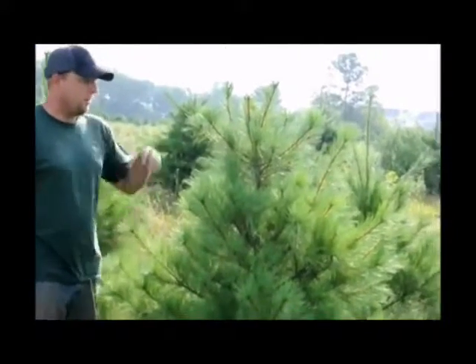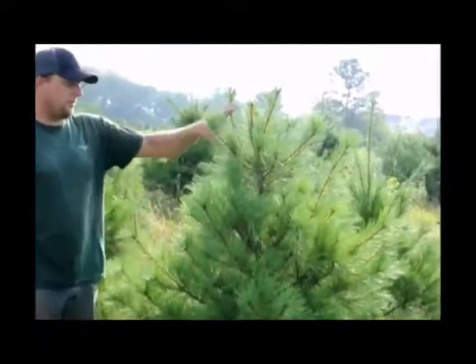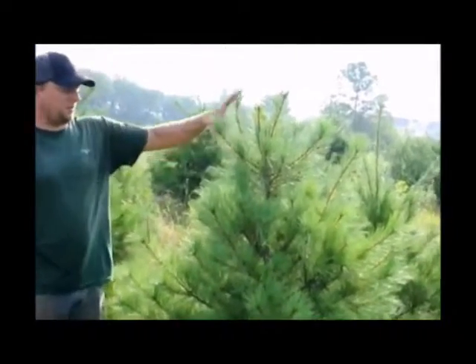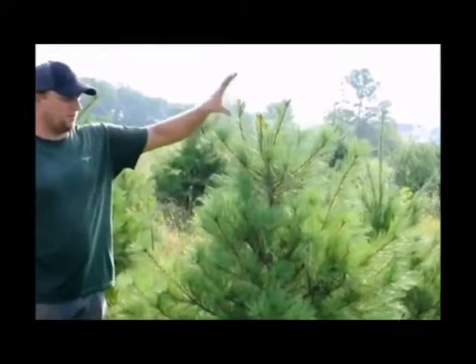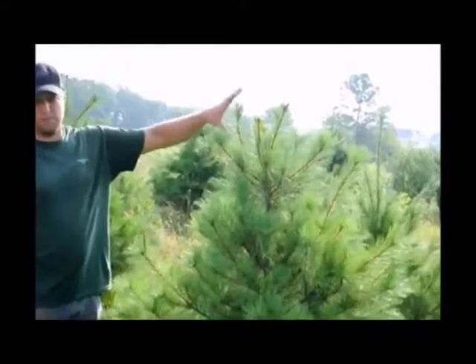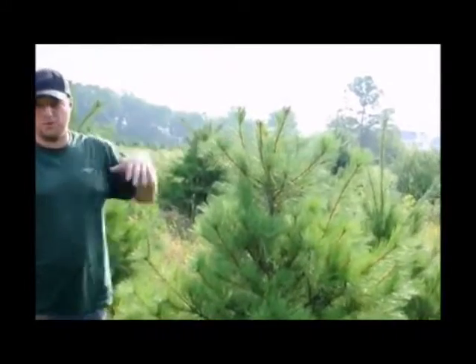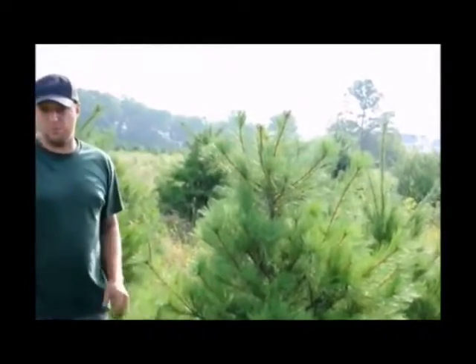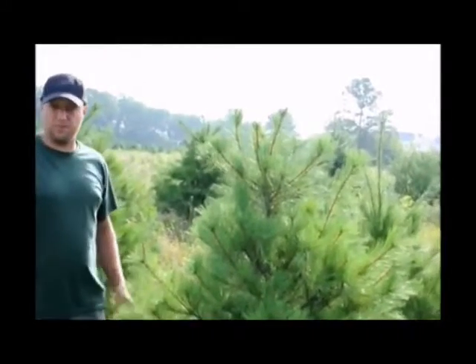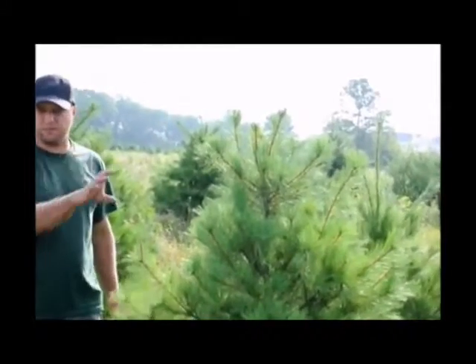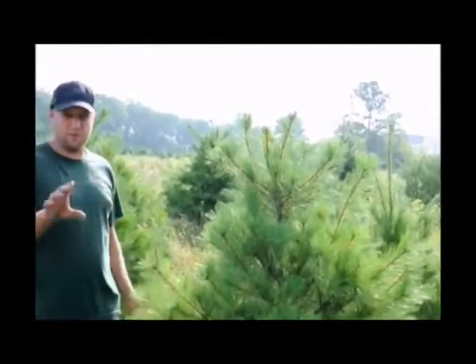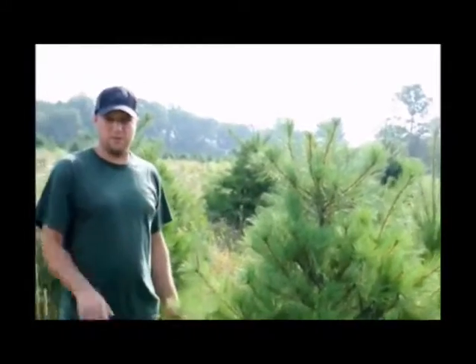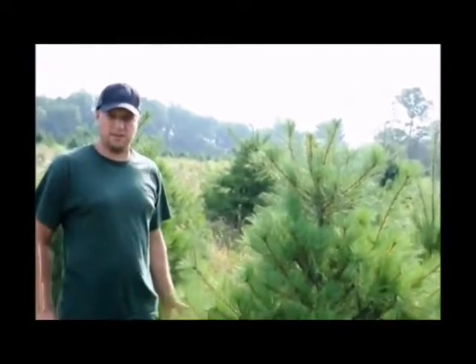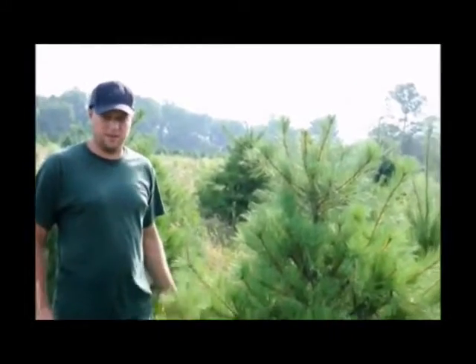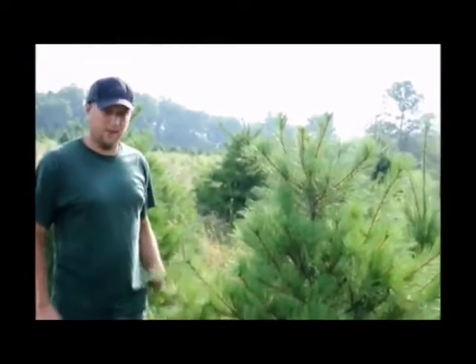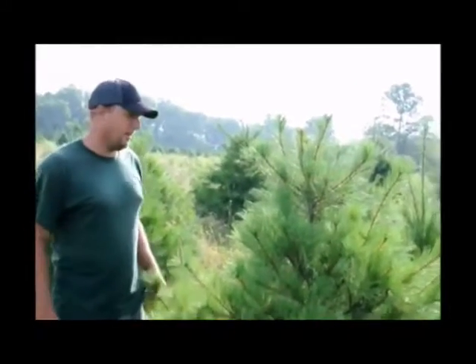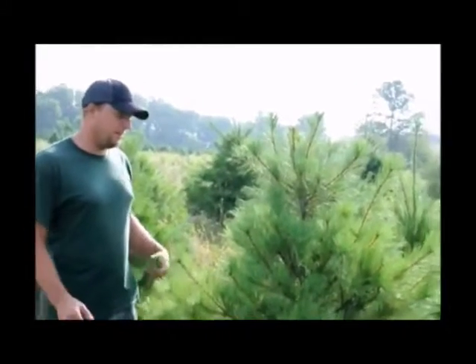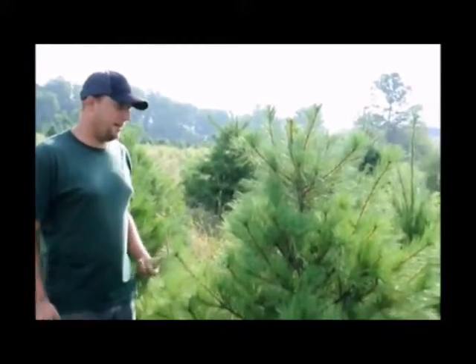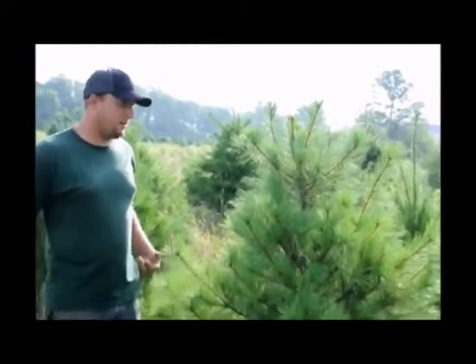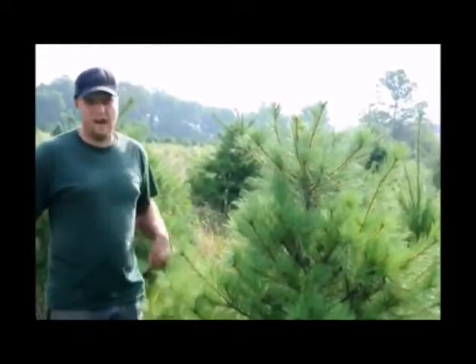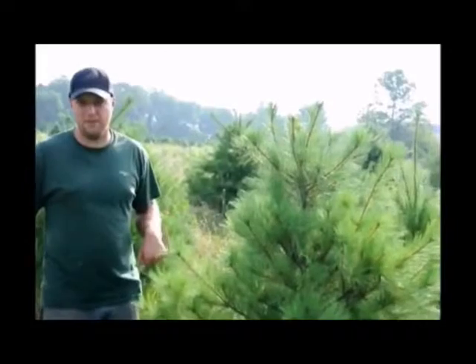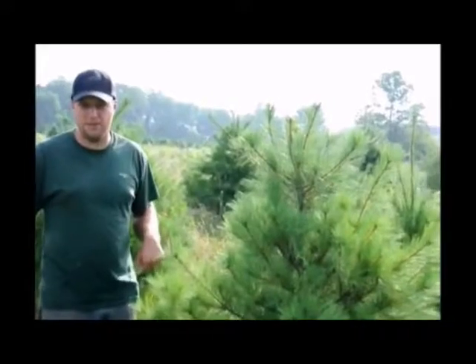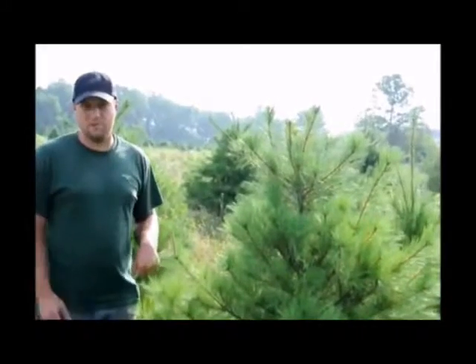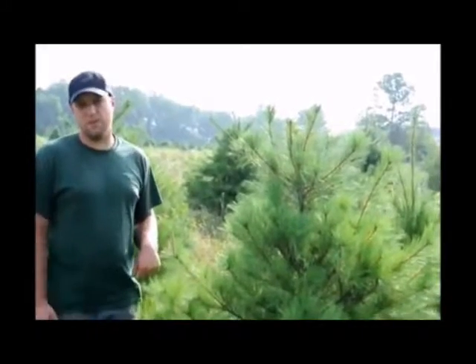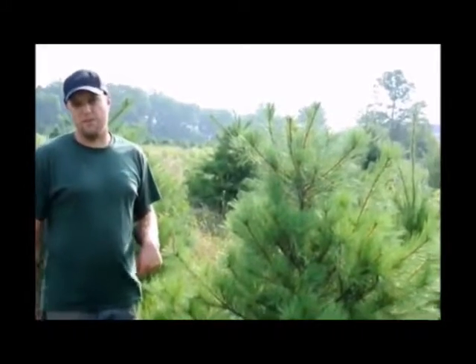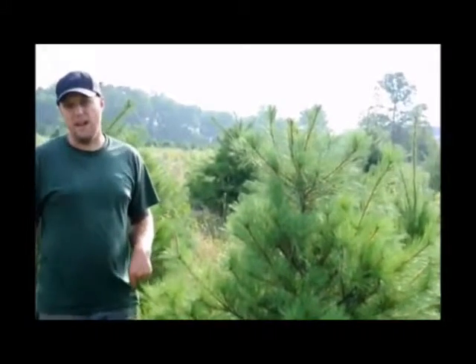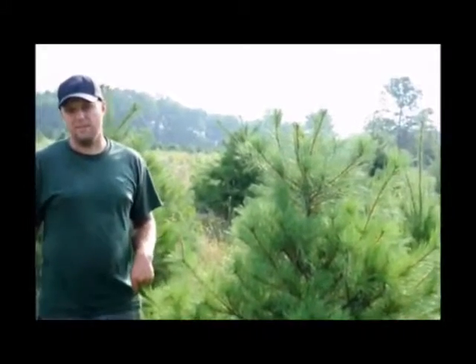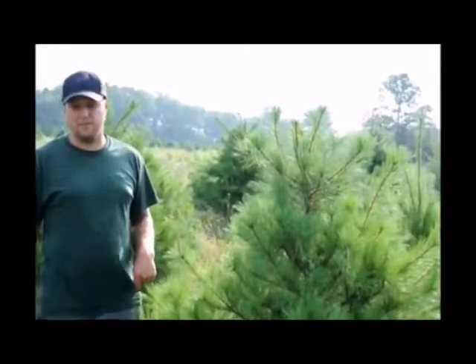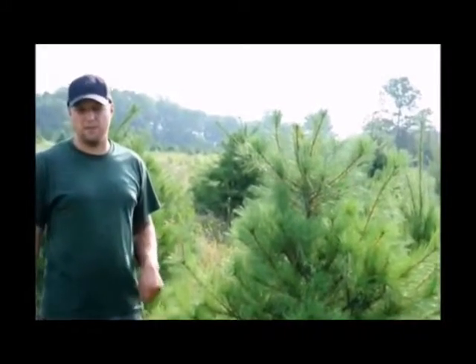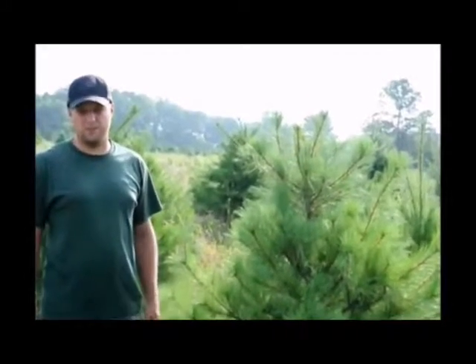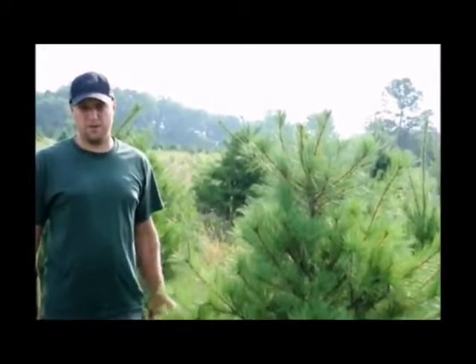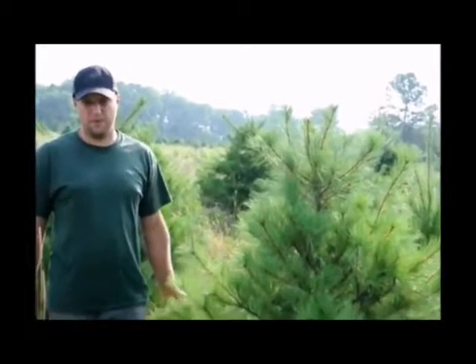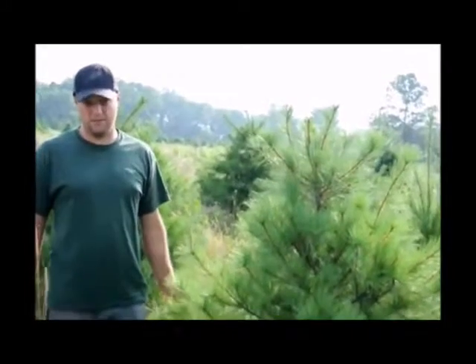The amount of growth per pine tree will differ from one pine to the next. I would say a good average would be like a foot and a half to two feet of growth per year for a pine tree.